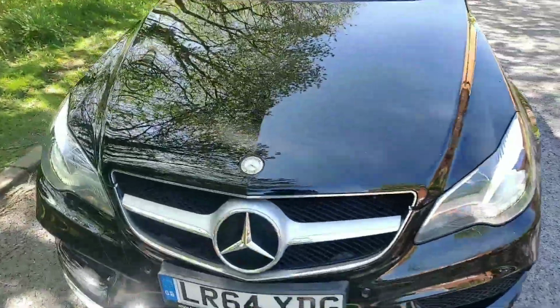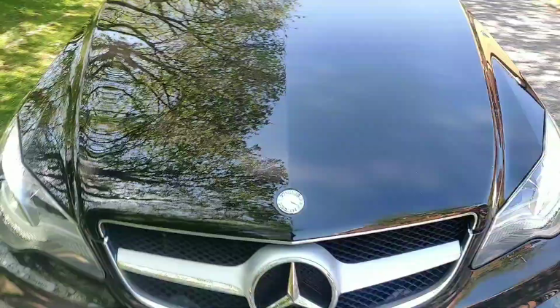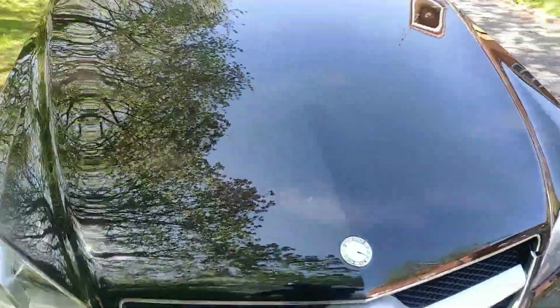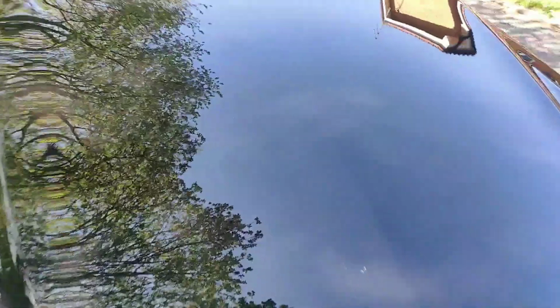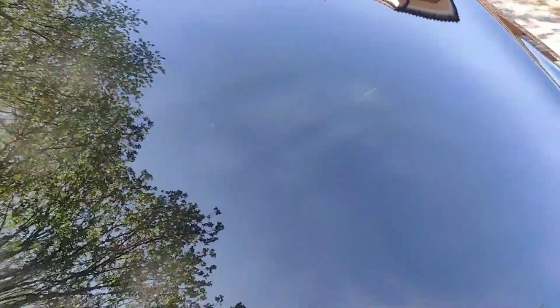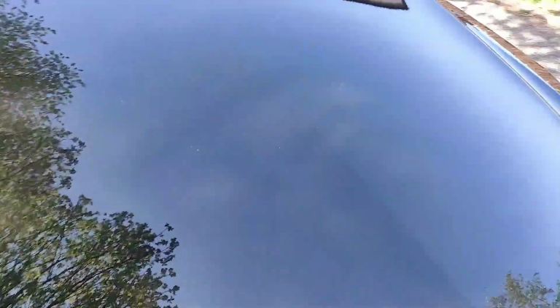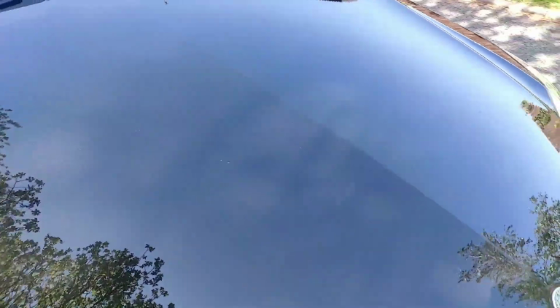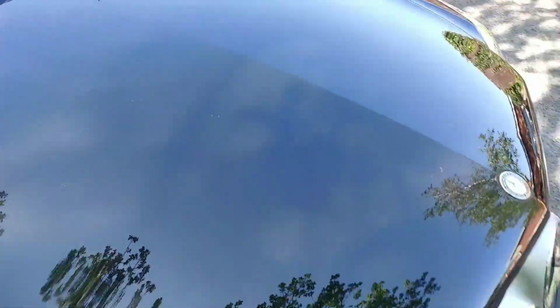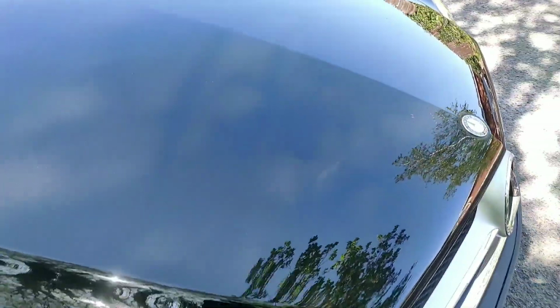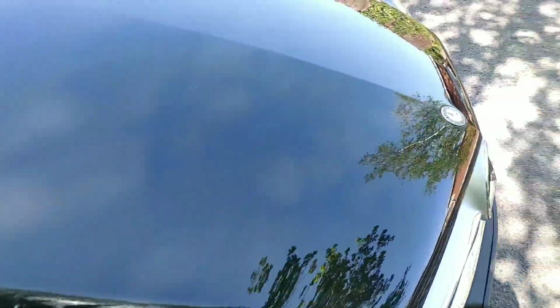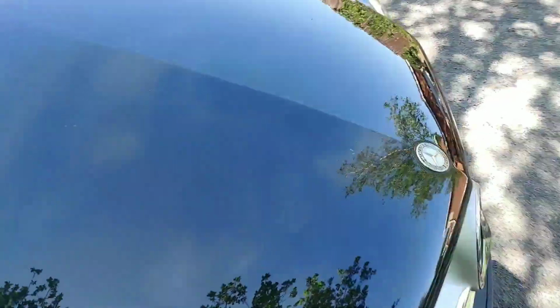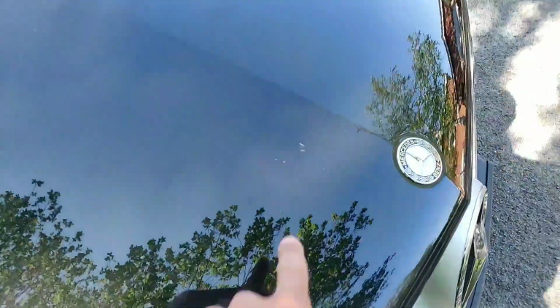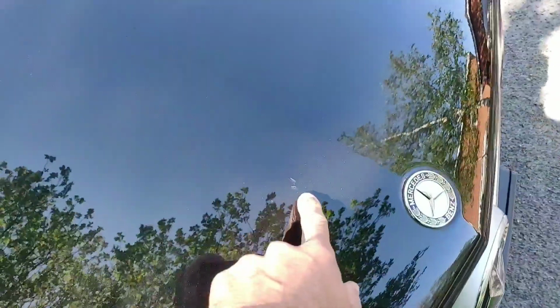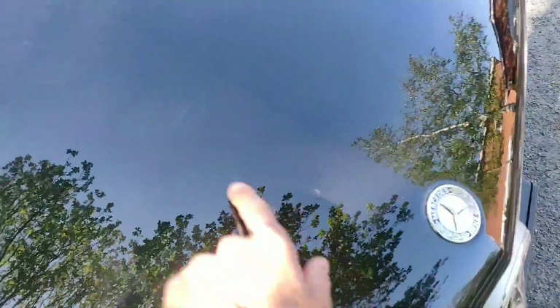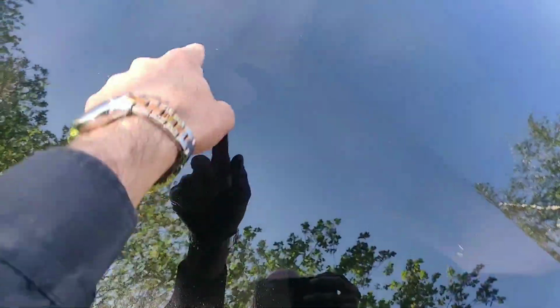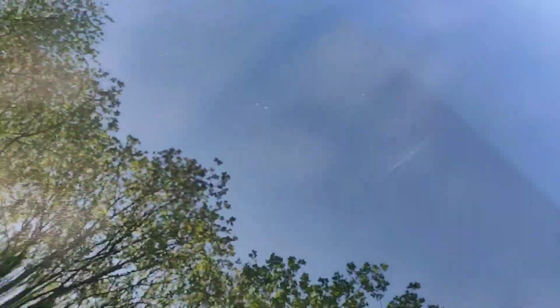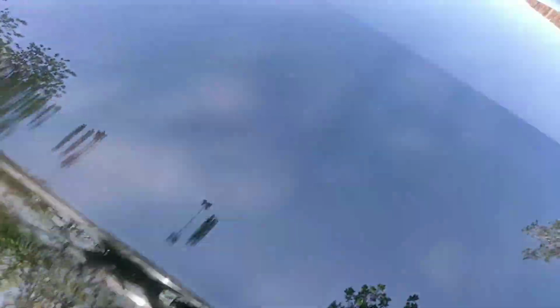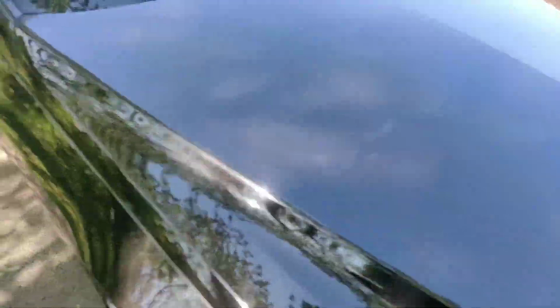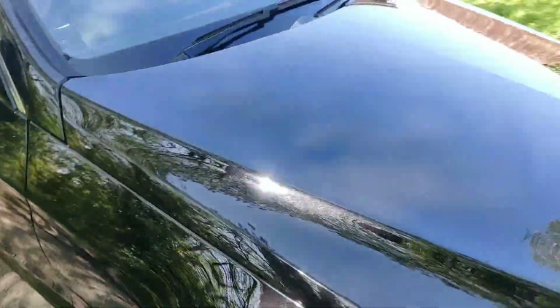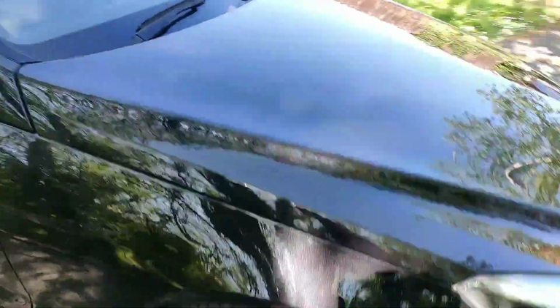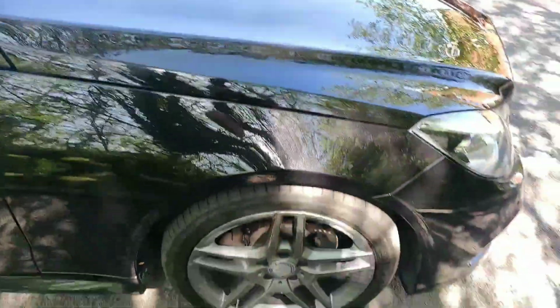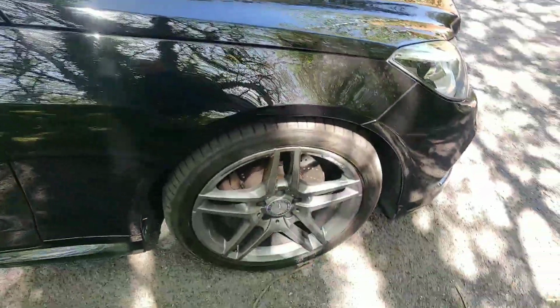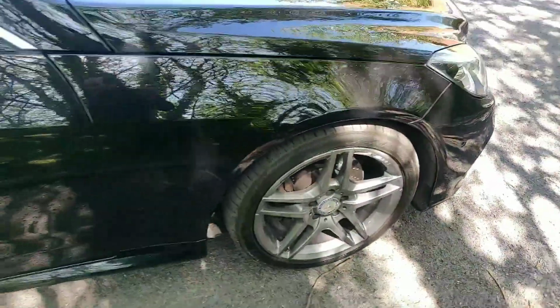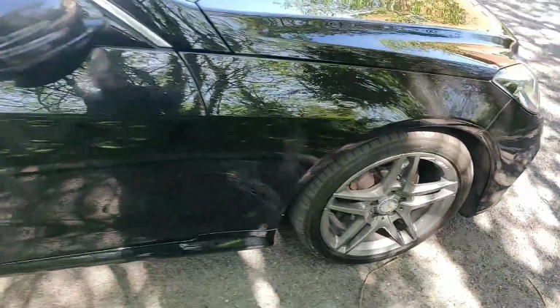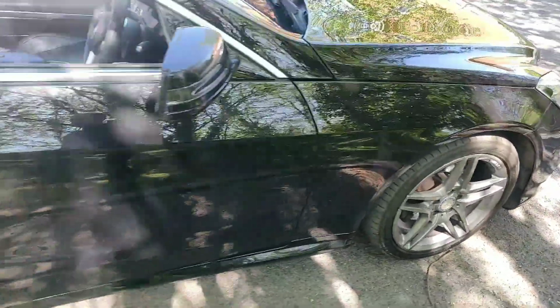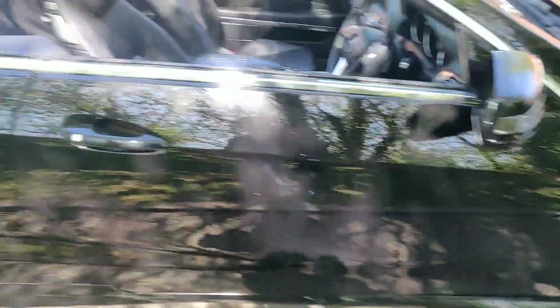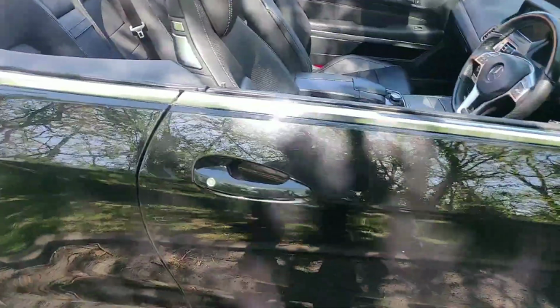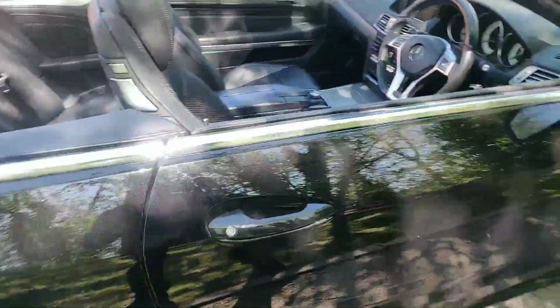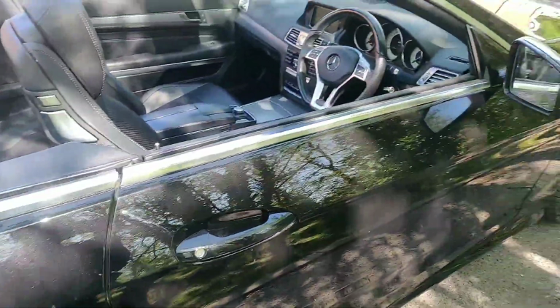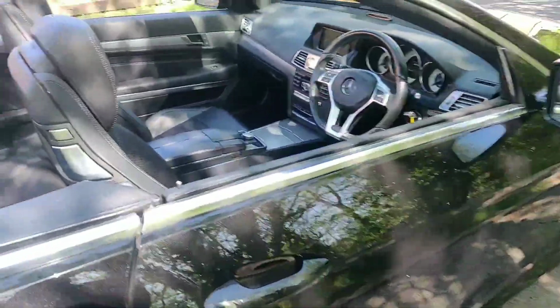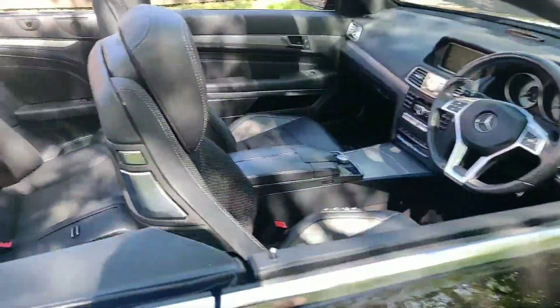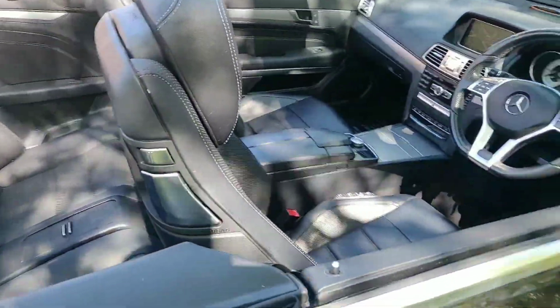The paintwork has a nice deep shine to it. A few little stone chips around the bodywork but they've been touched in, not very noticeable. All the tyres are good. I believe the rear two were changed by us.